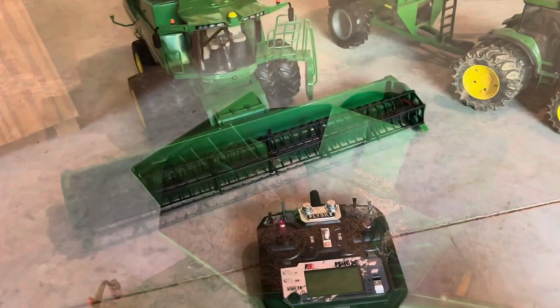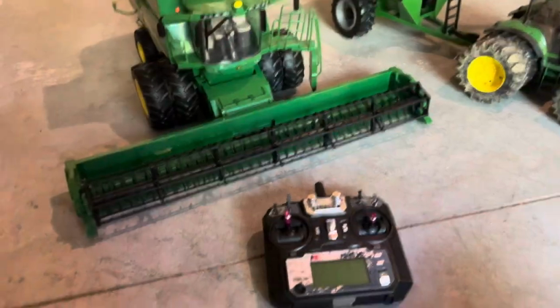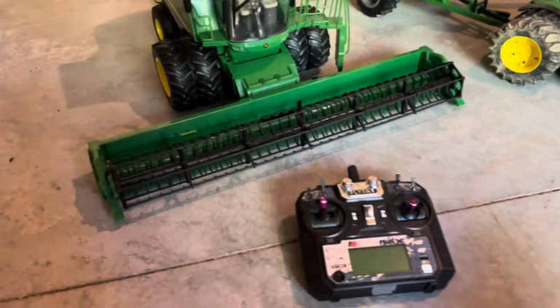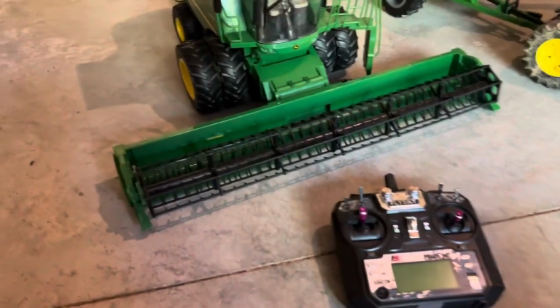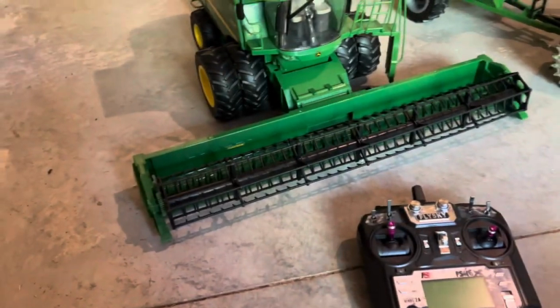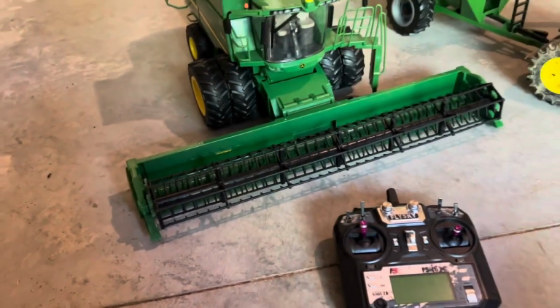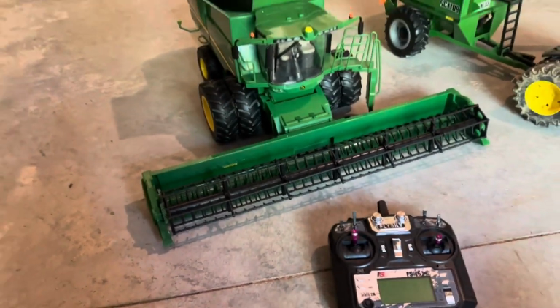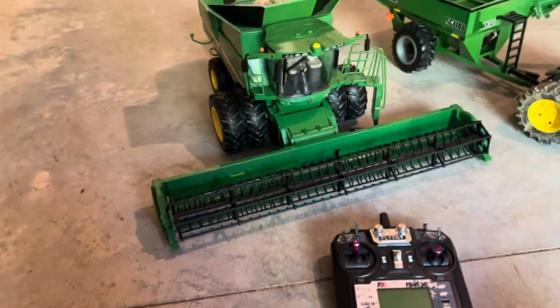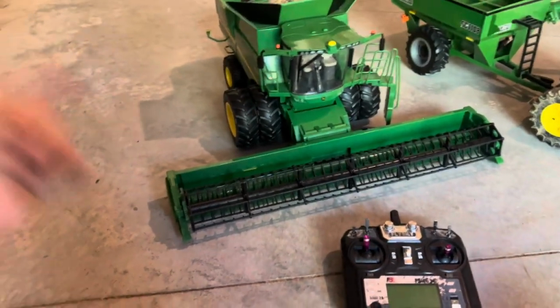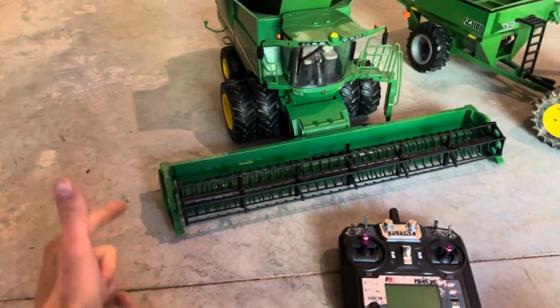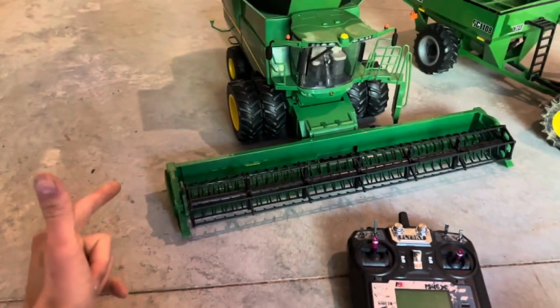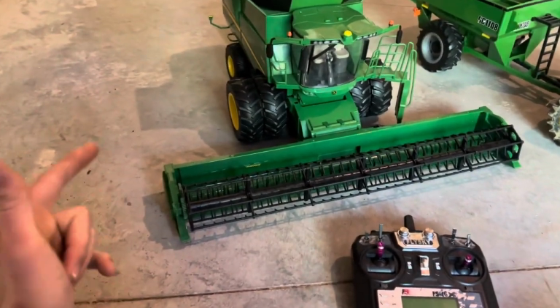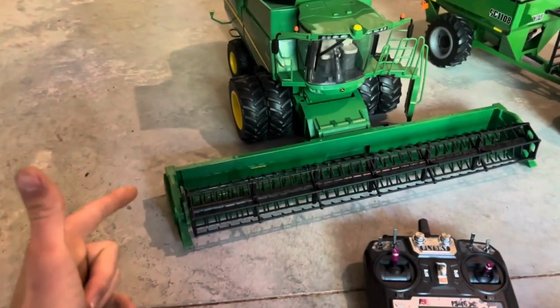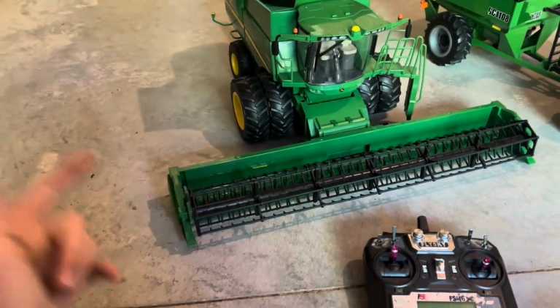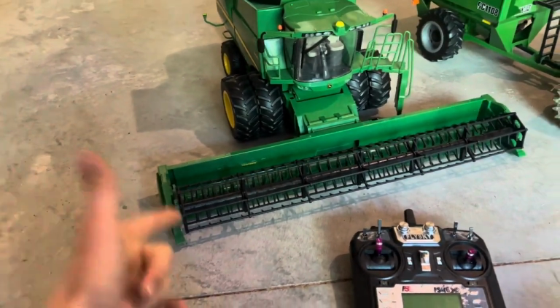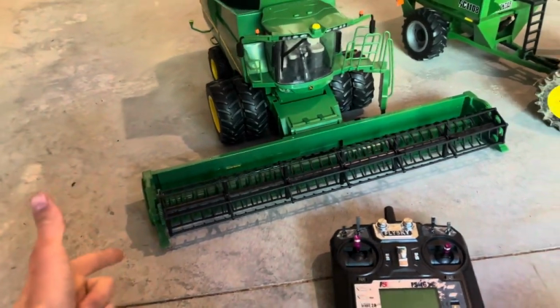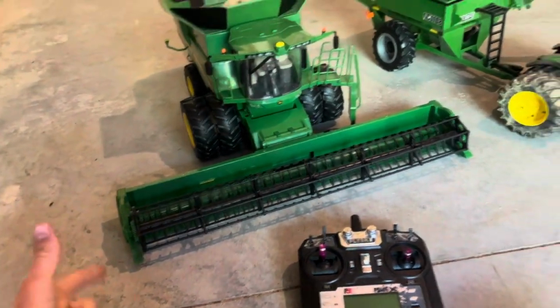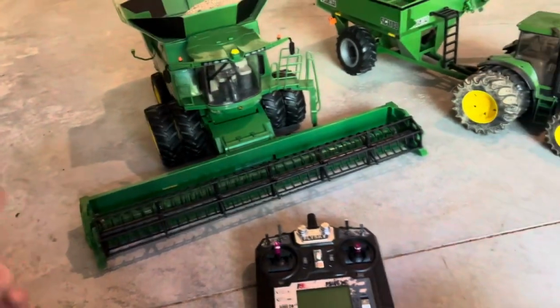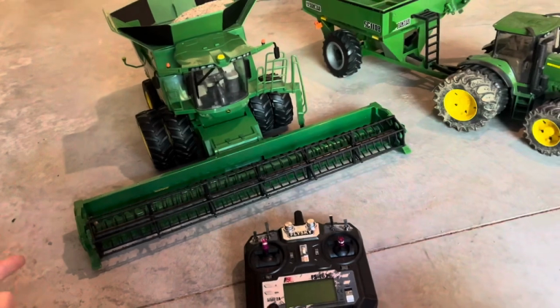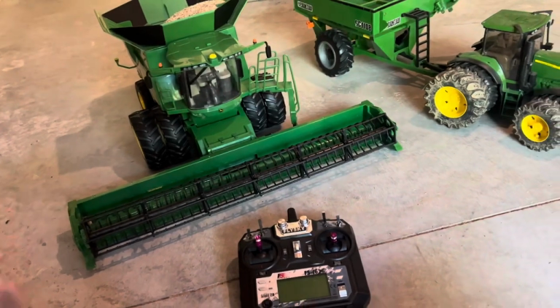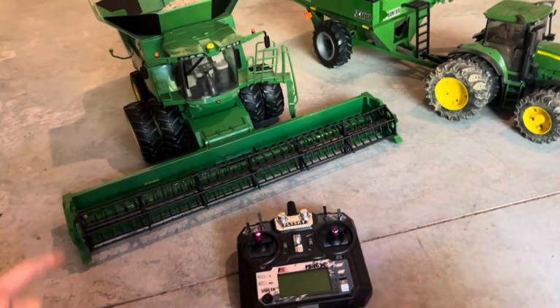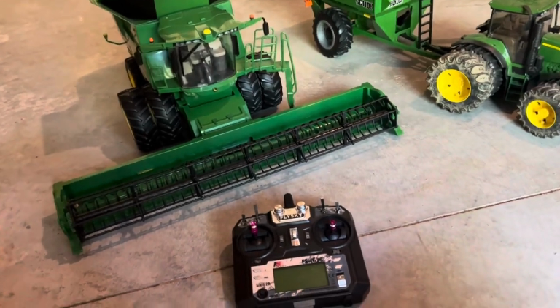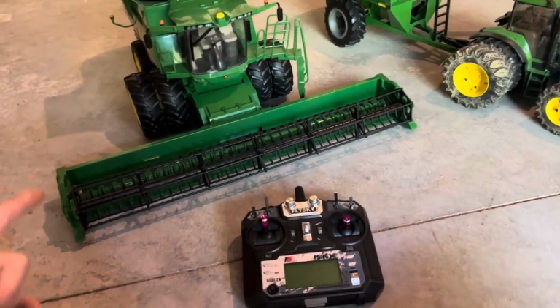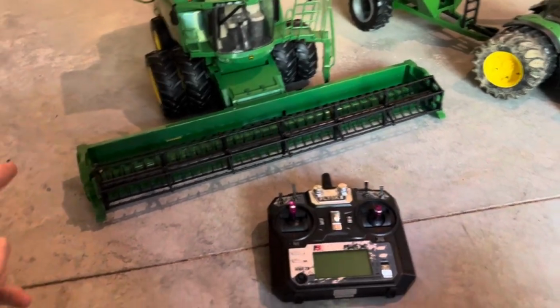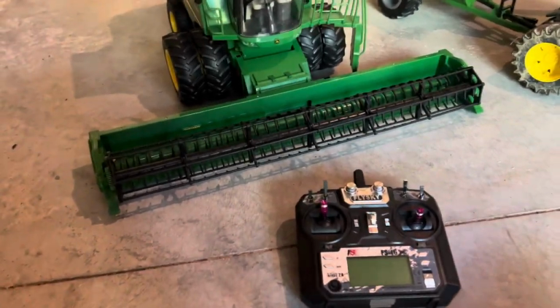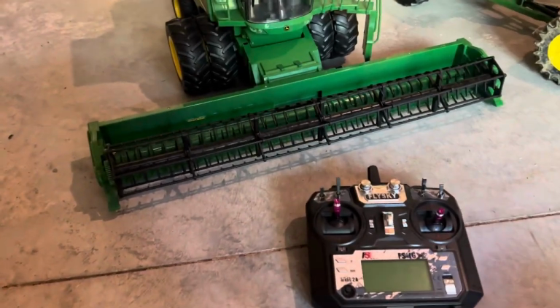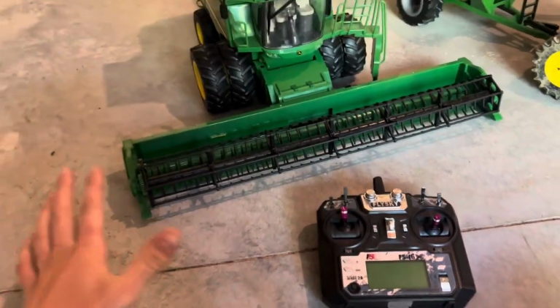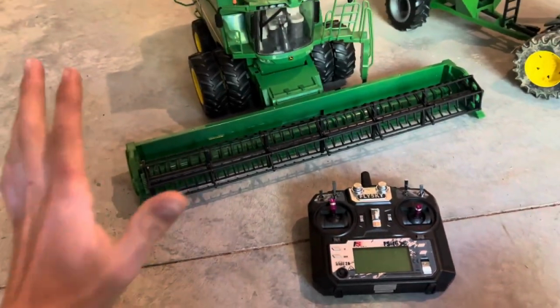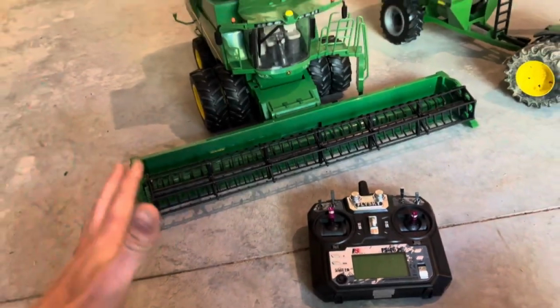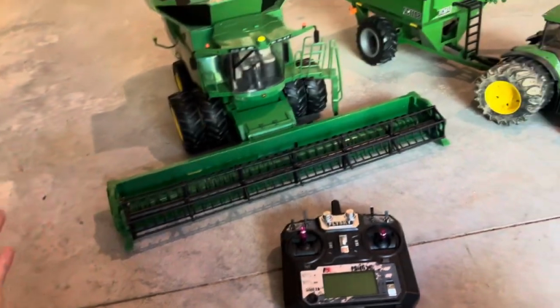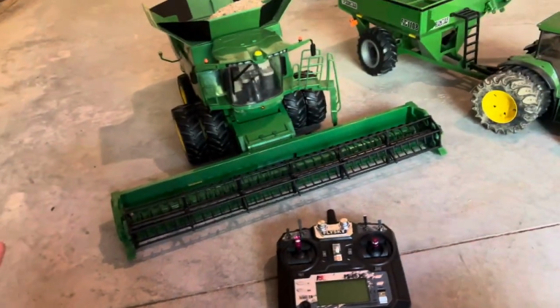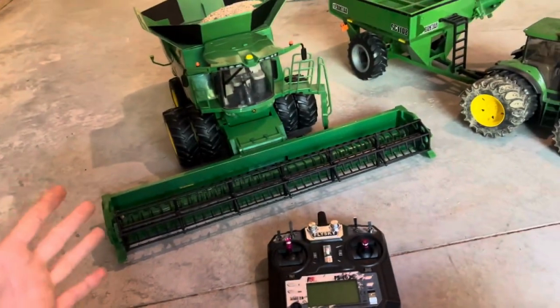Welcome back to the channel! Today I'm going to be showing you guys my brand new John Deere S690 RC conversion, fully functional with motorized head and grain auger. Today is just going to be a demo showing you how to use it.